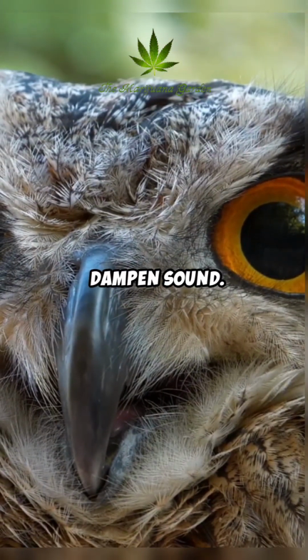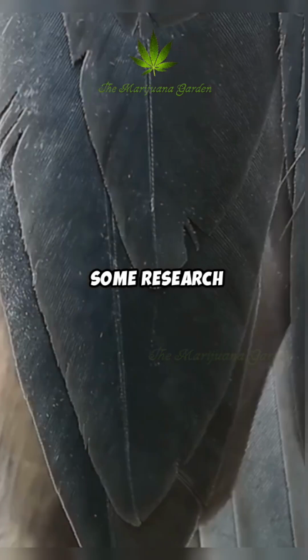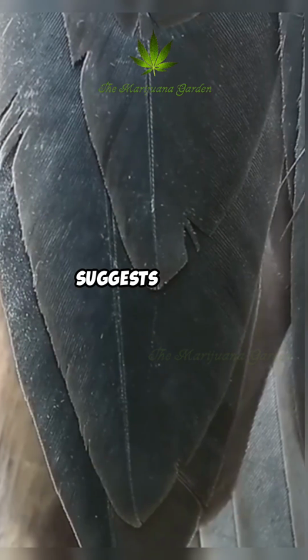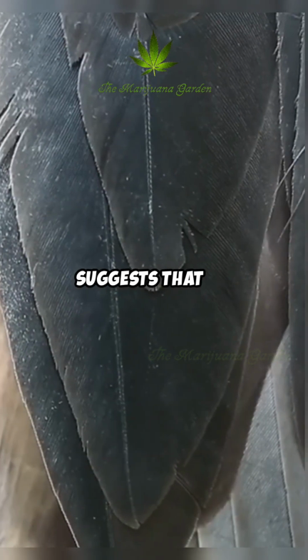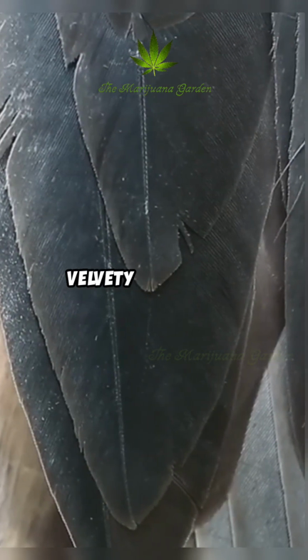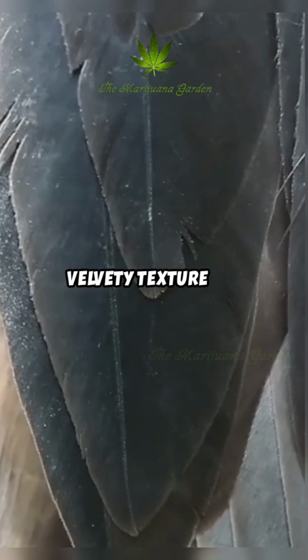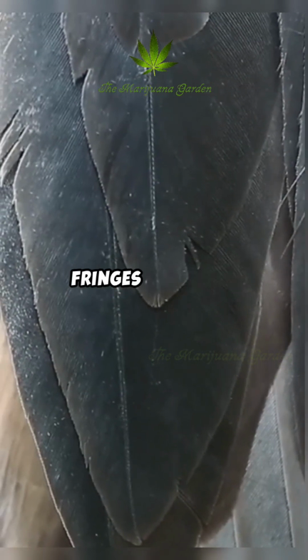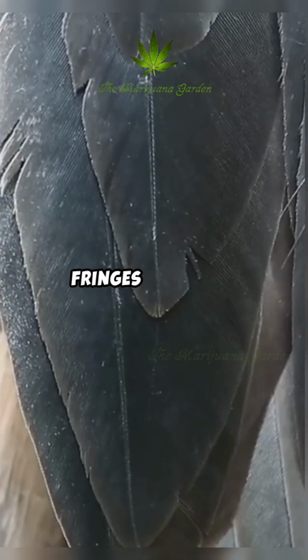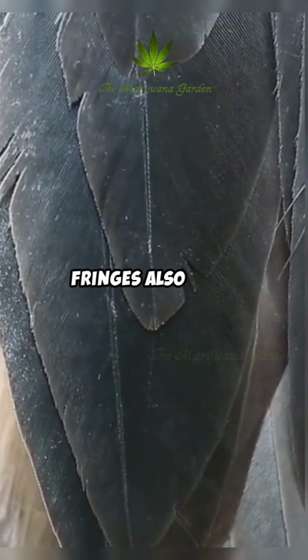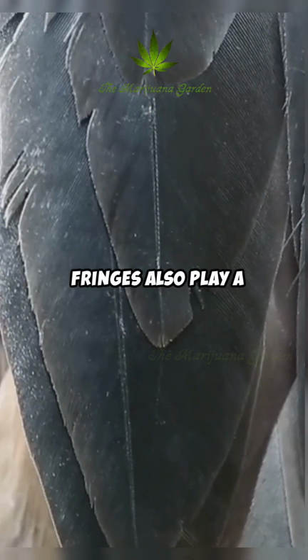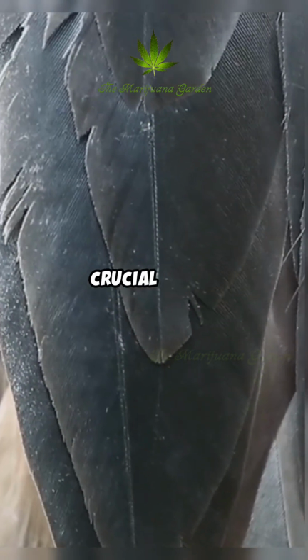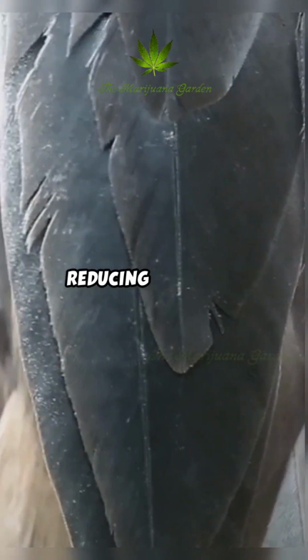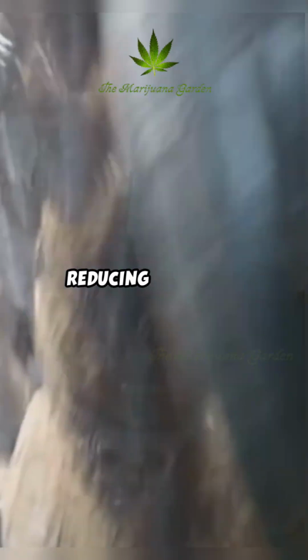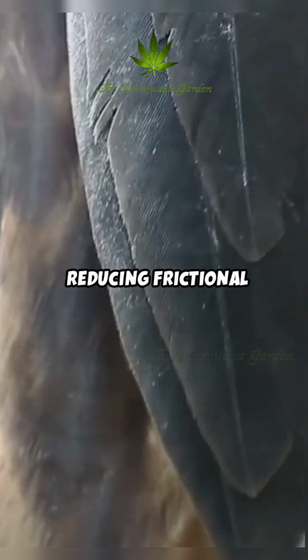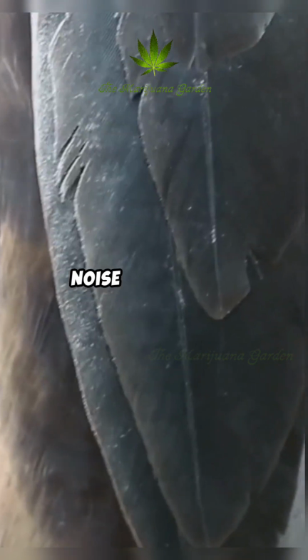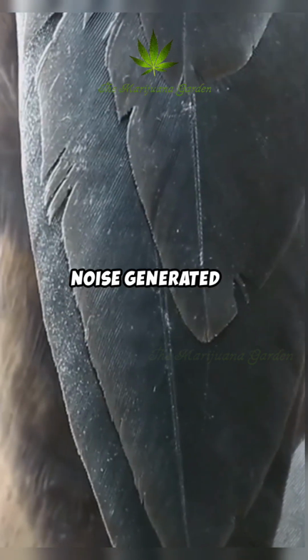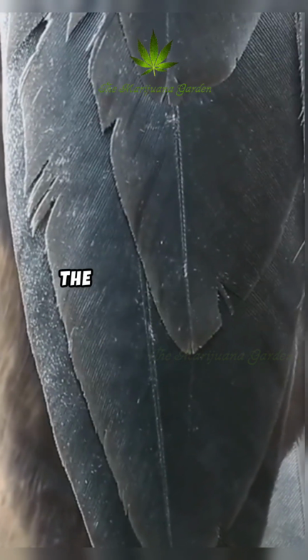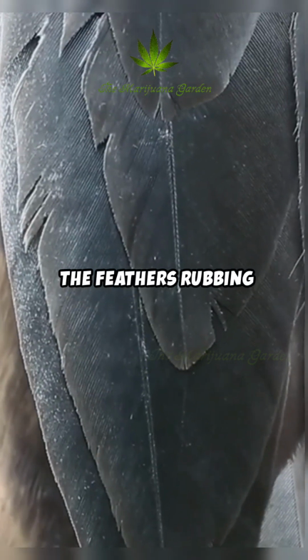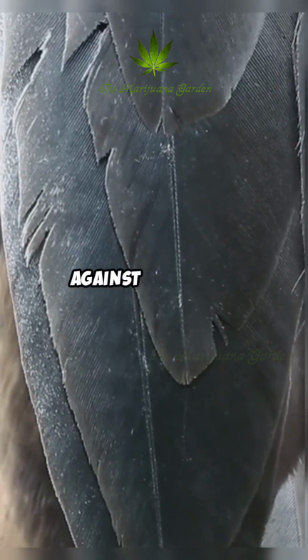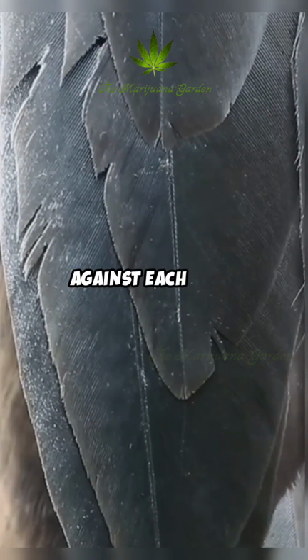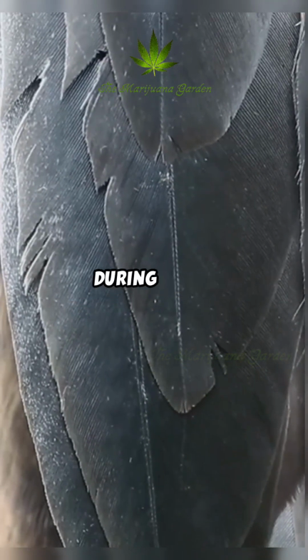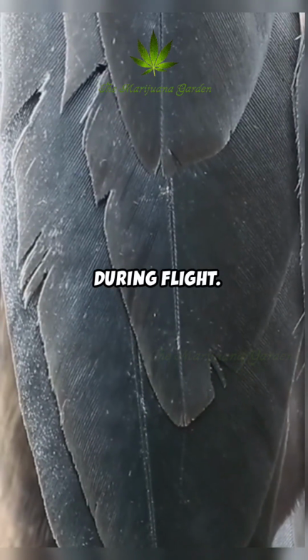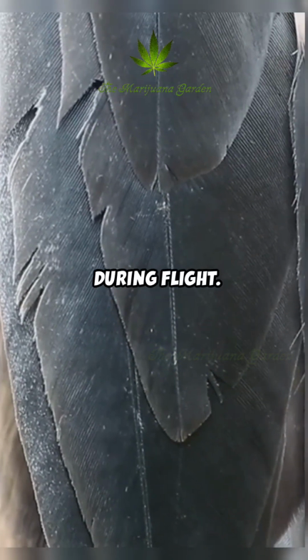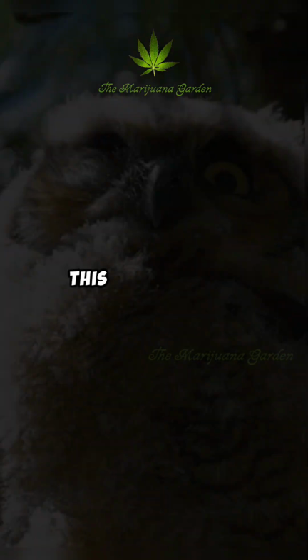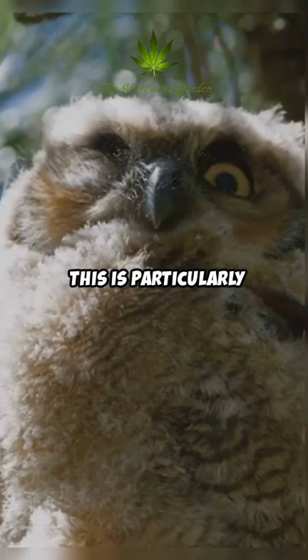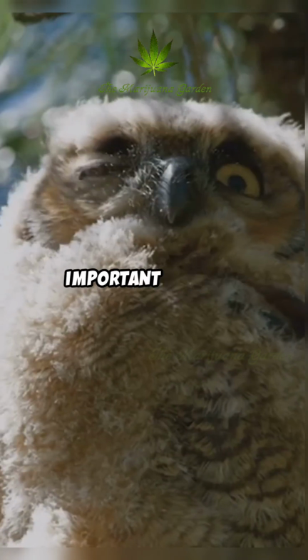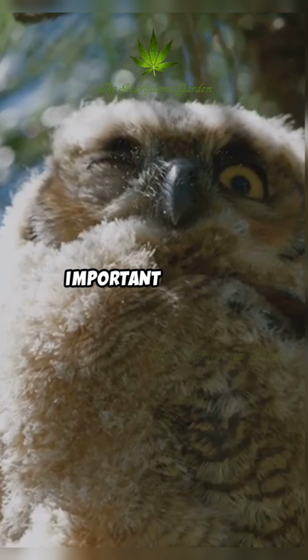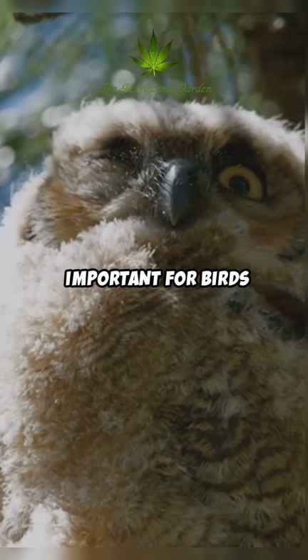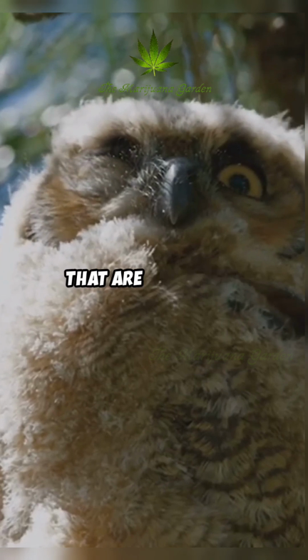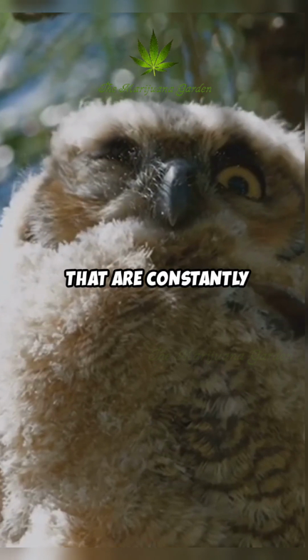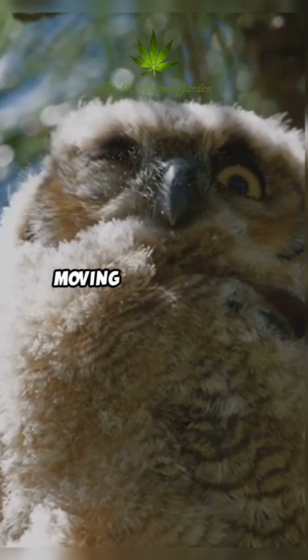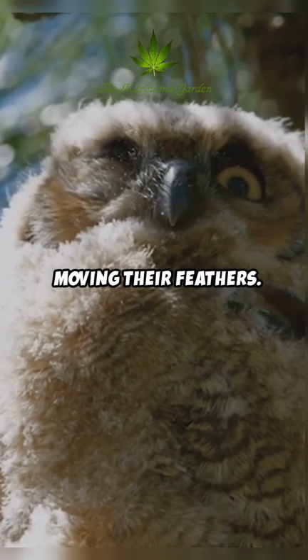Some research suggests that the velvety texture and fringes also play a crucial role in reducing frictional noise generated by the feathers rubbing against each other during flight. This is particularly important for birds that are constantly moving their feathers.